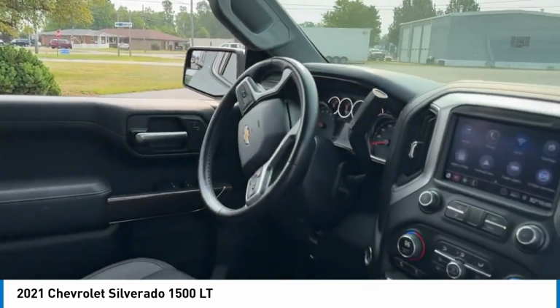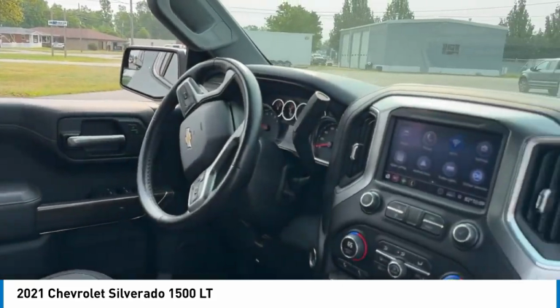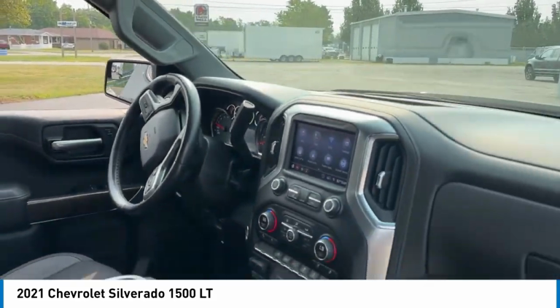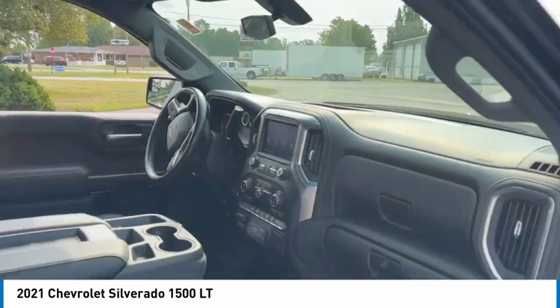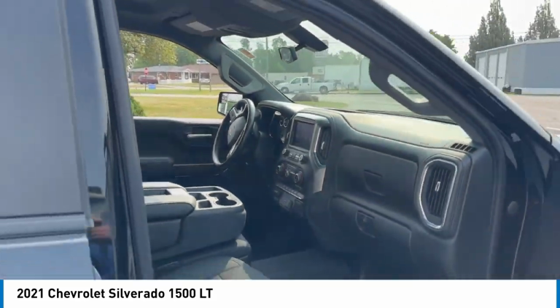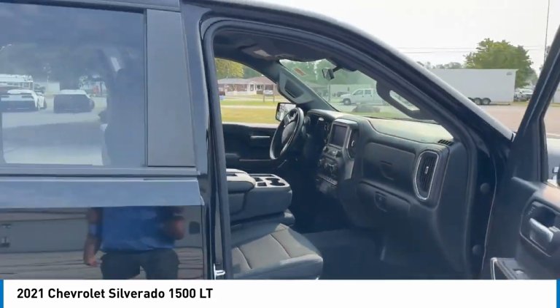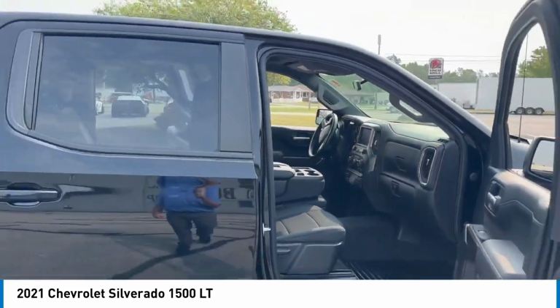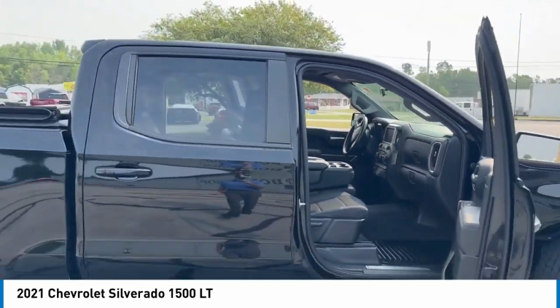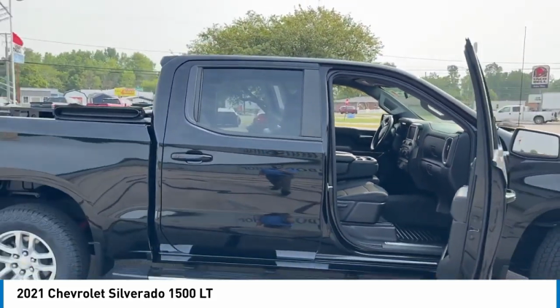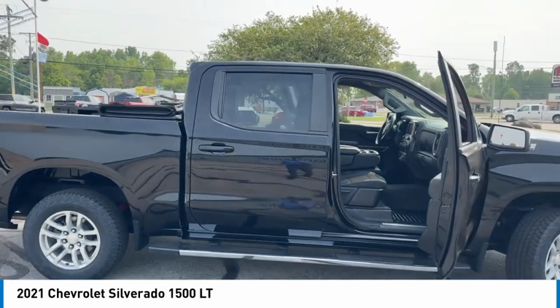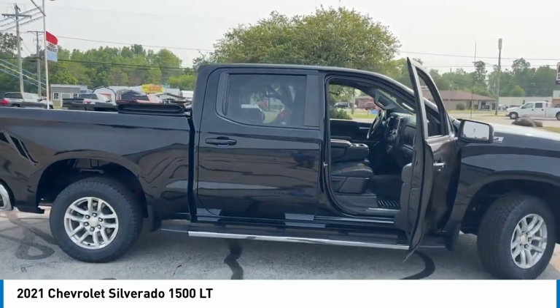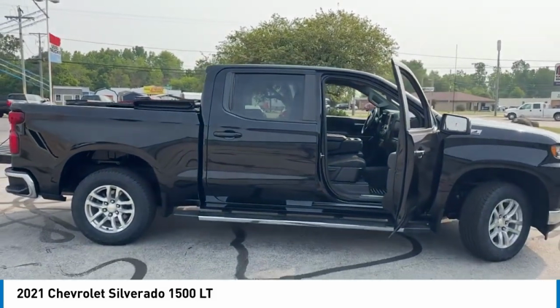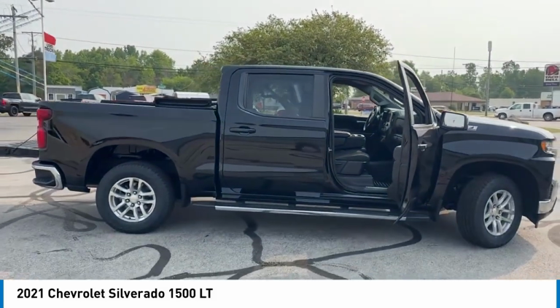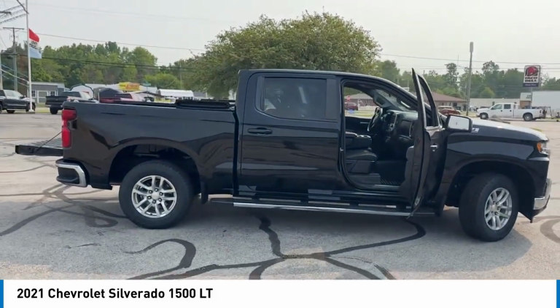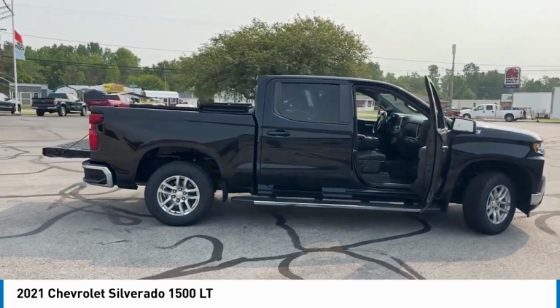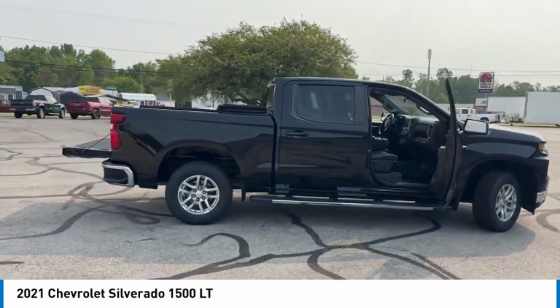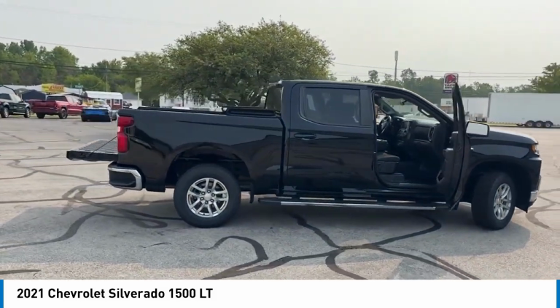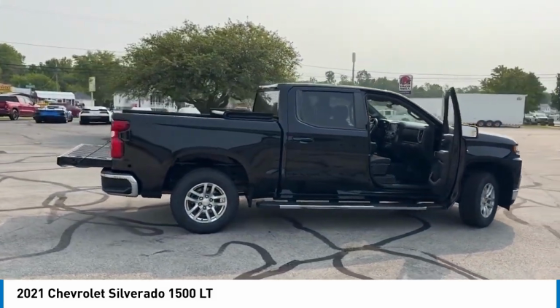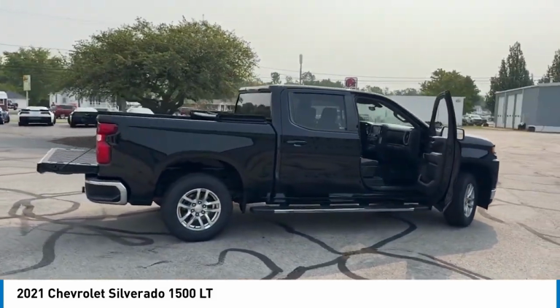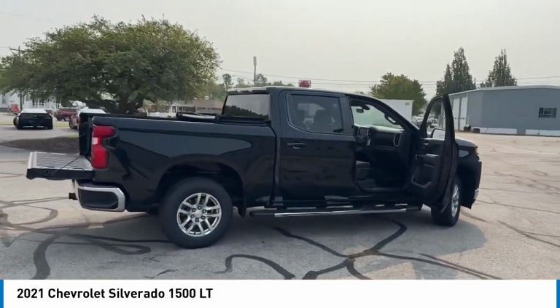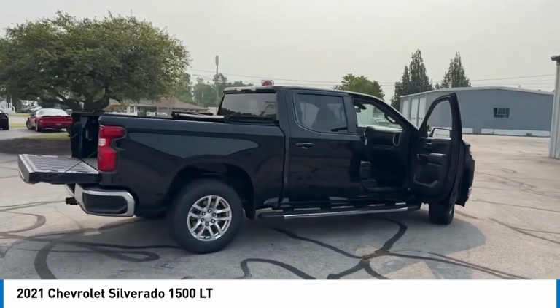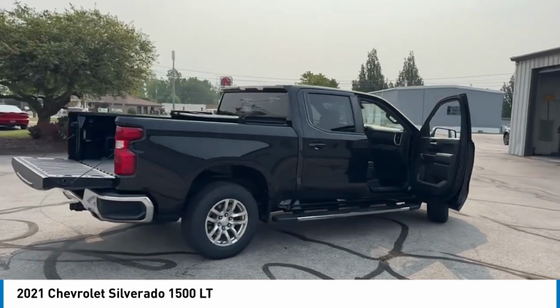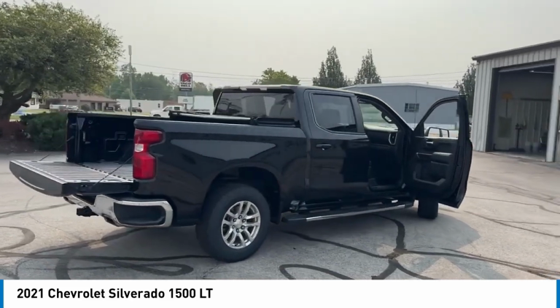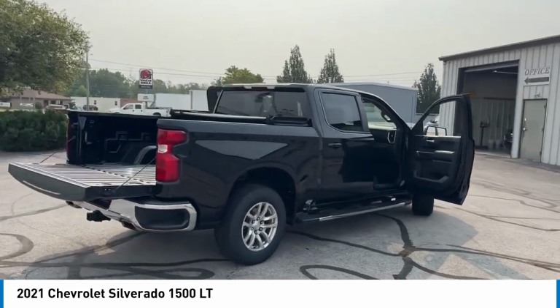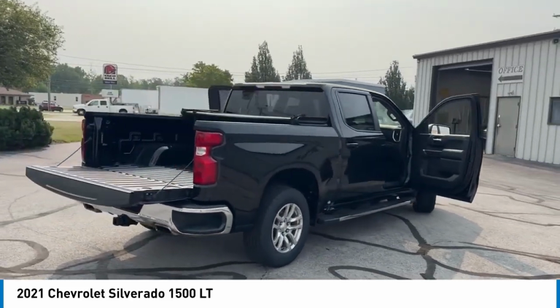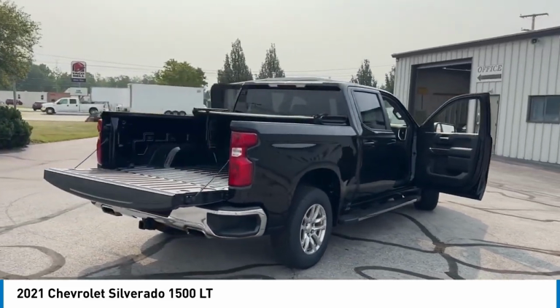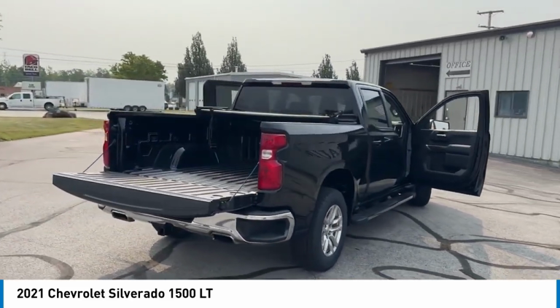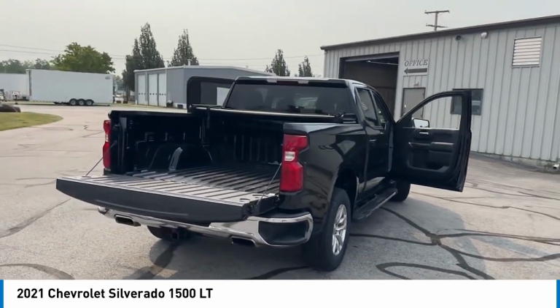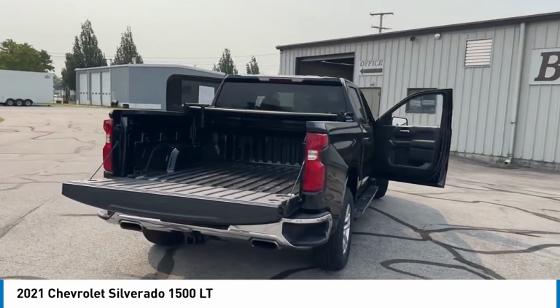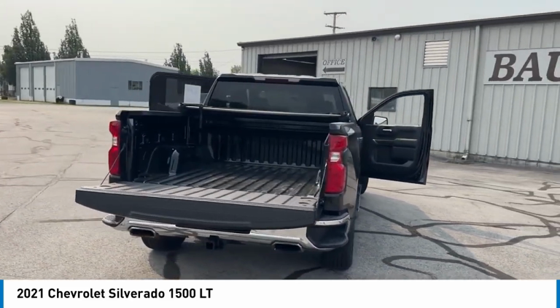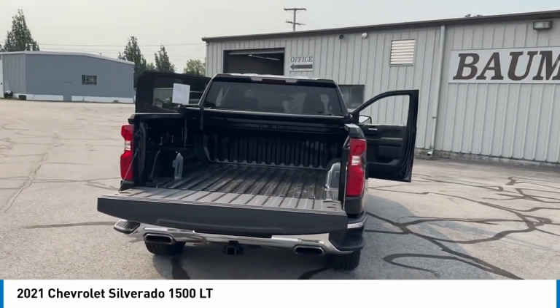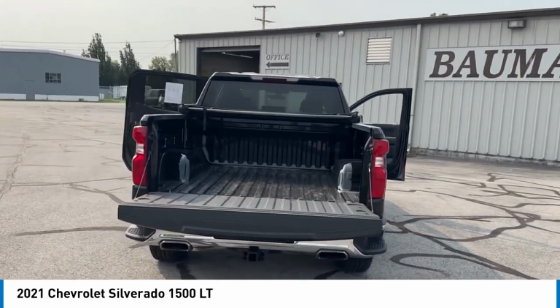Rear step bumper, hill descent control, alloy wheels, brake assist, remote keyless entry, trailering package, four-wheel disc brakes, front-wheel independent suspension, chrome mirror caps, speed control.